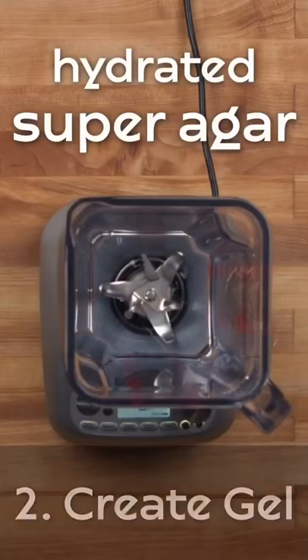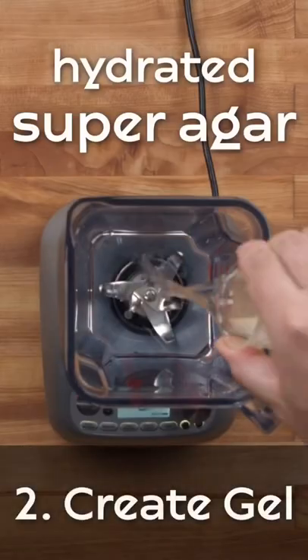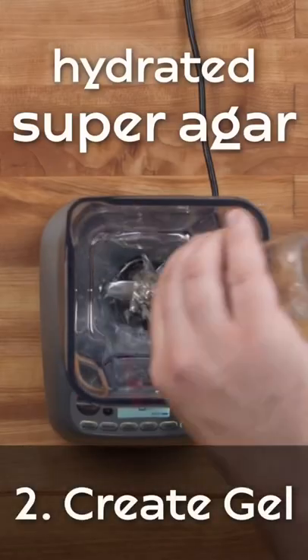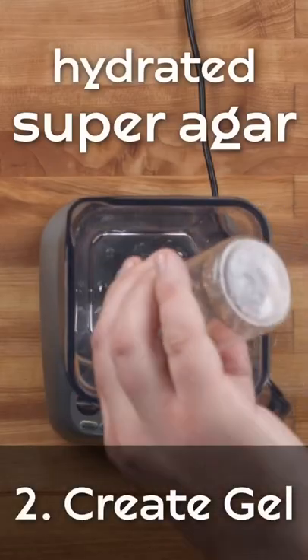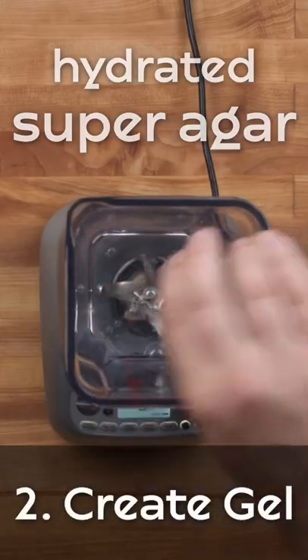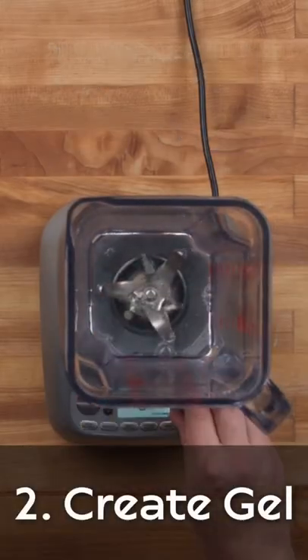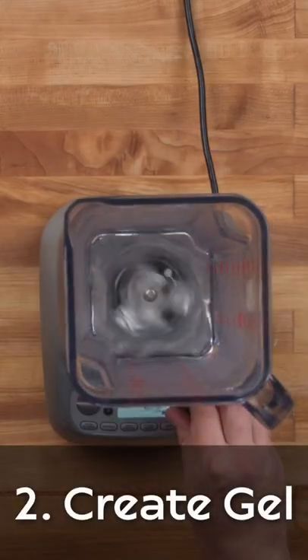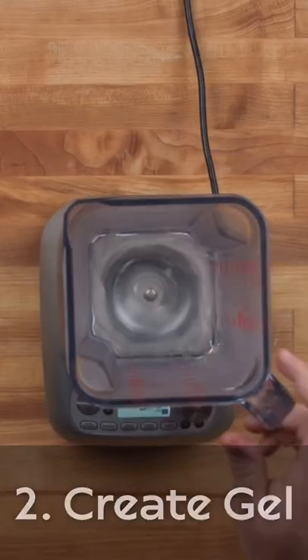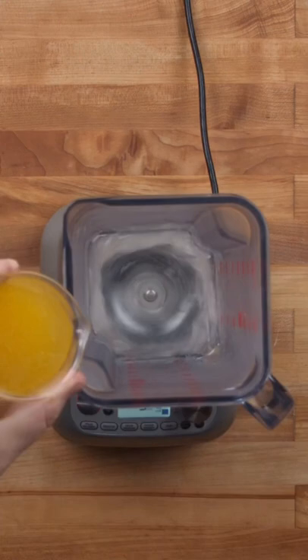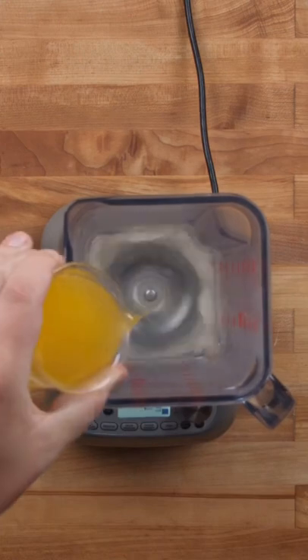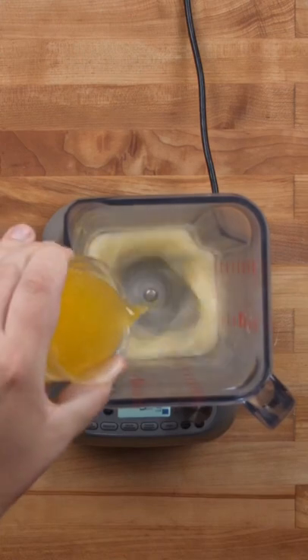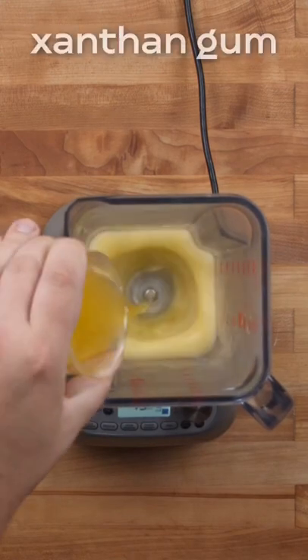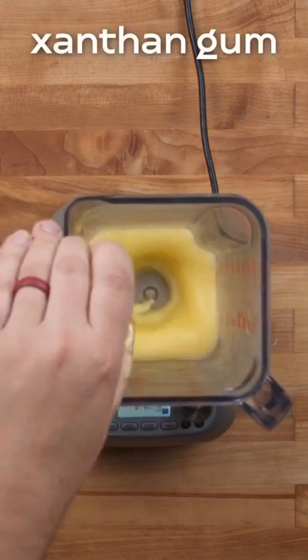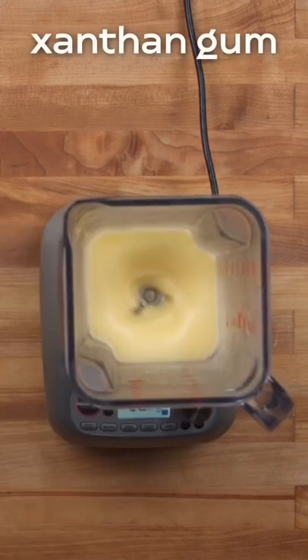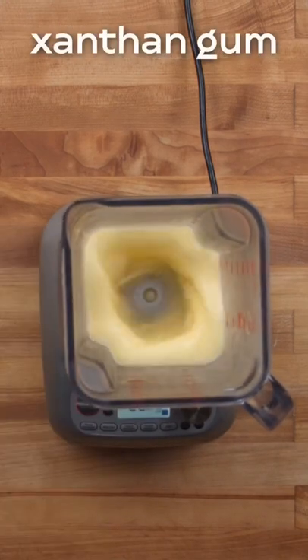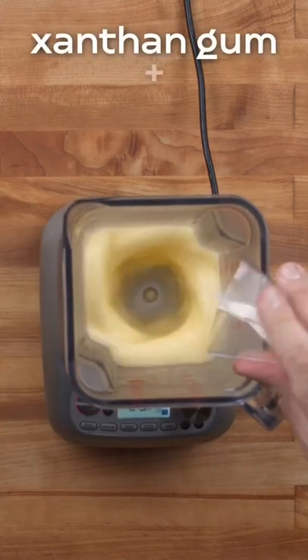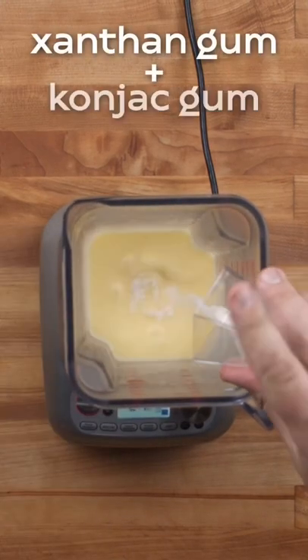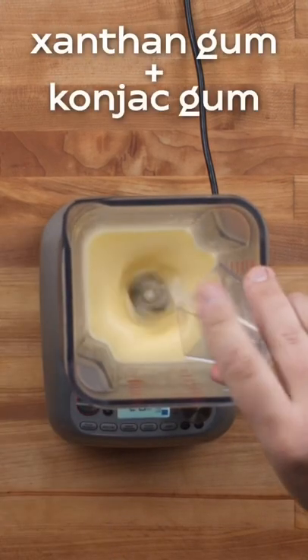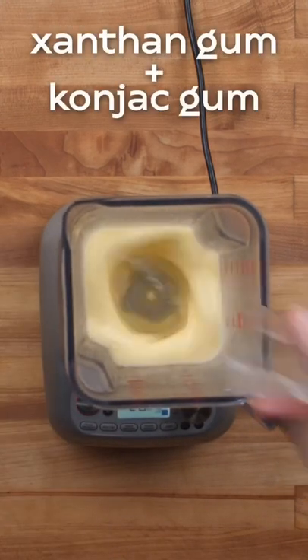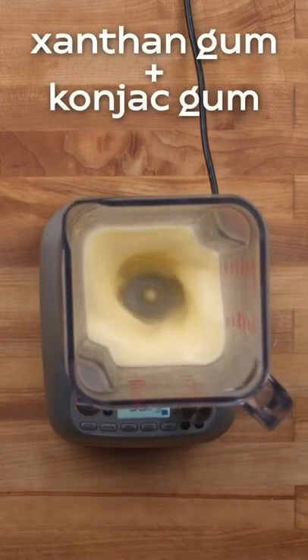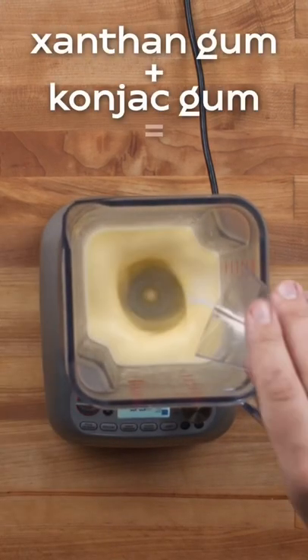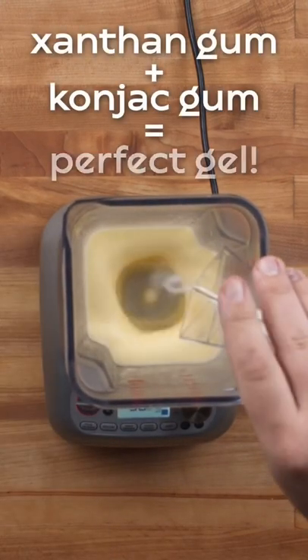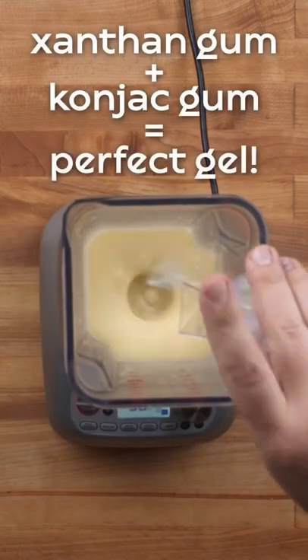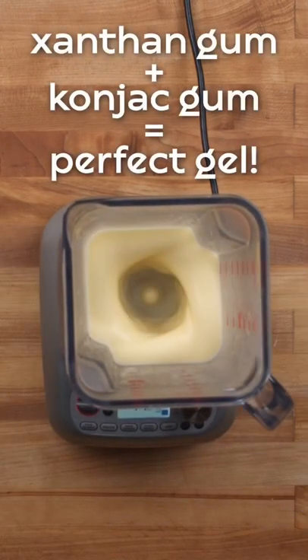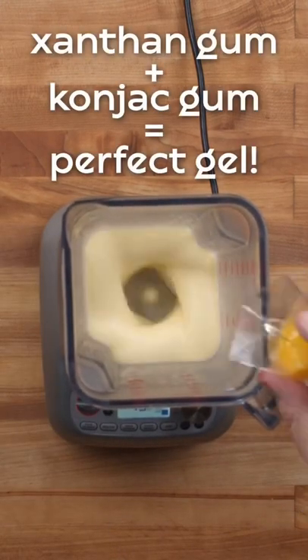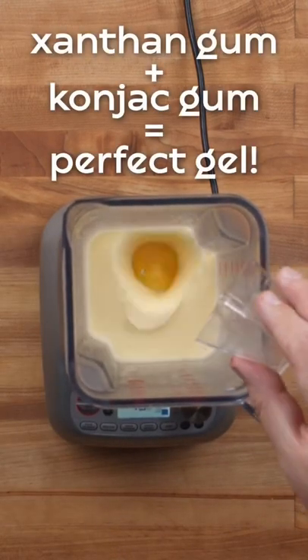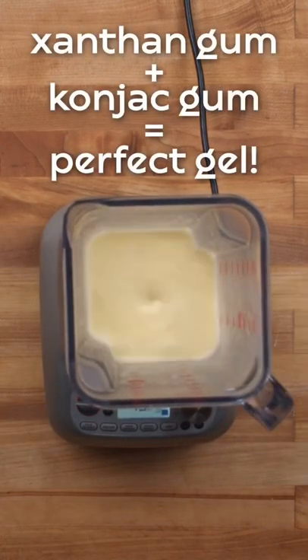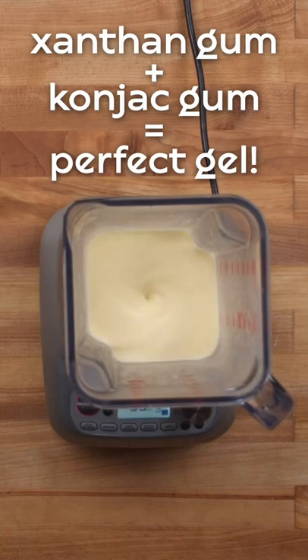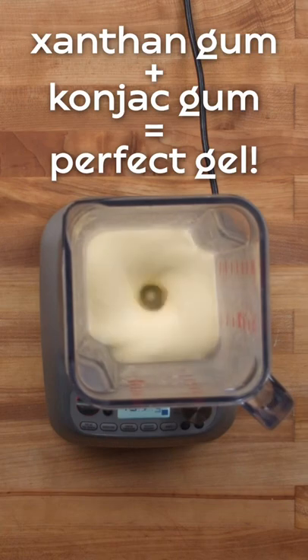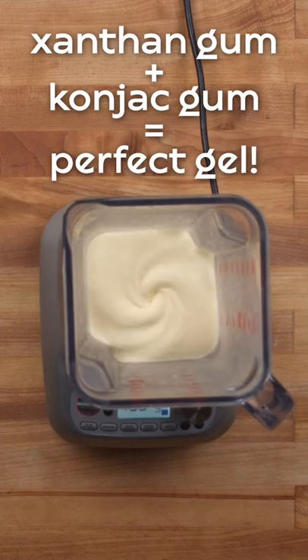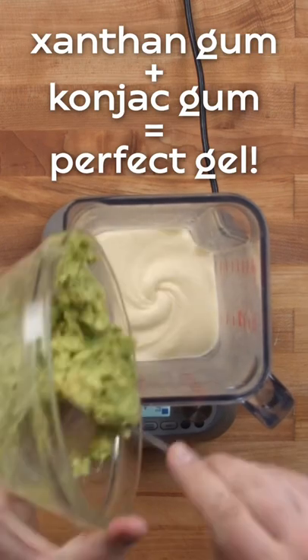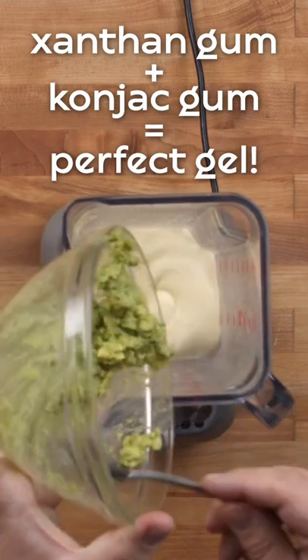The secret ingredients are konjac gum, super agar, and xanthan gum. These ingredients help give avocado an even creamier texture.